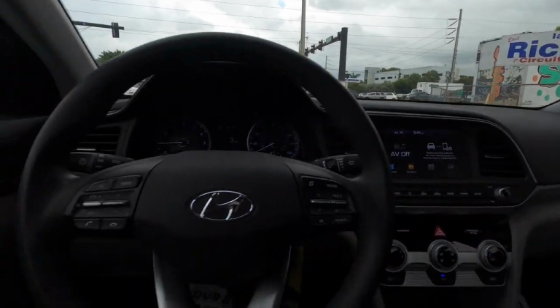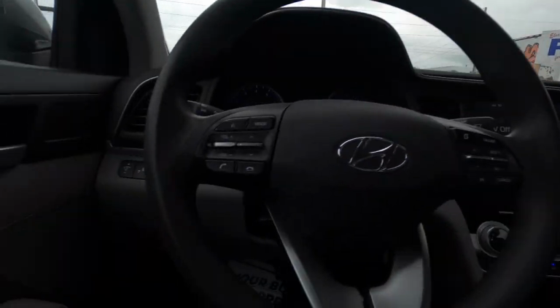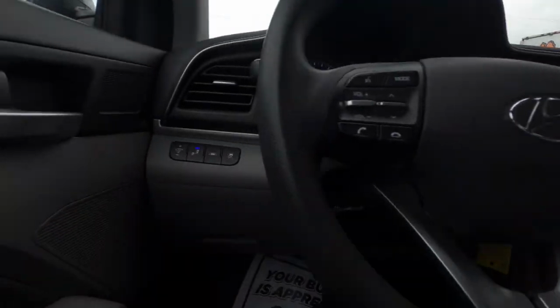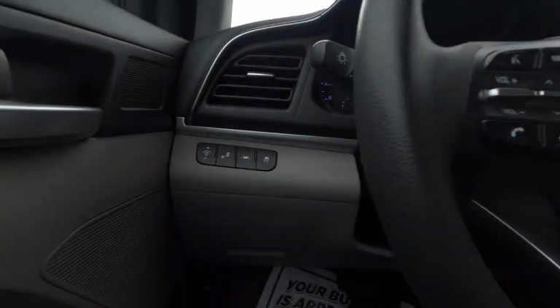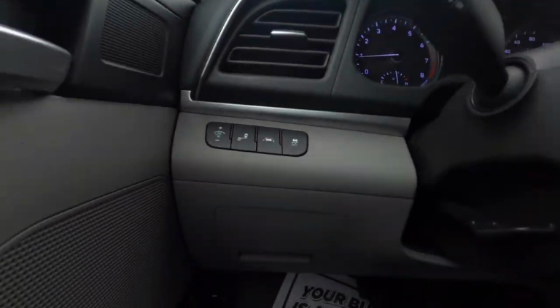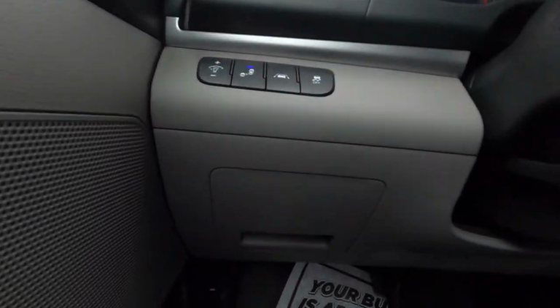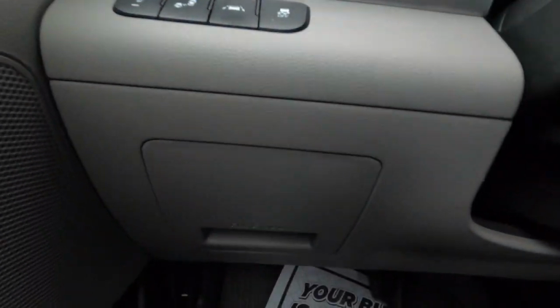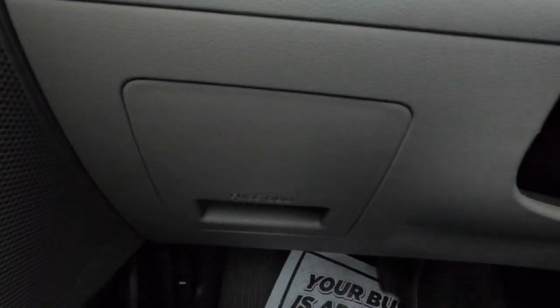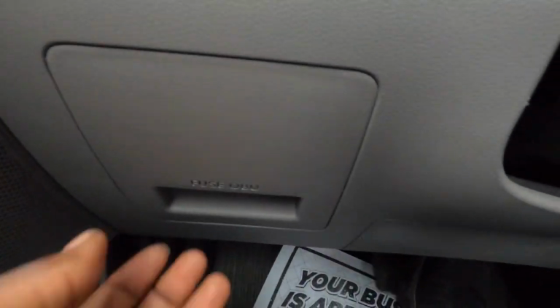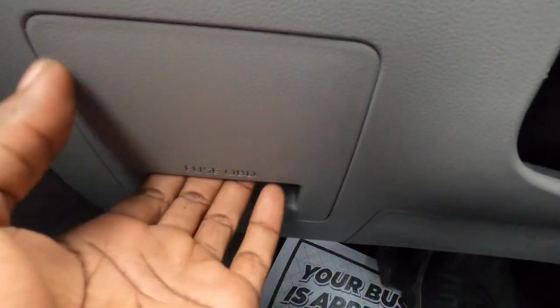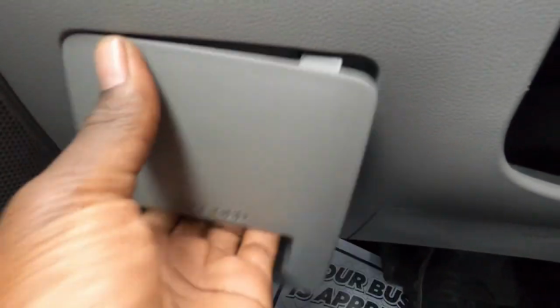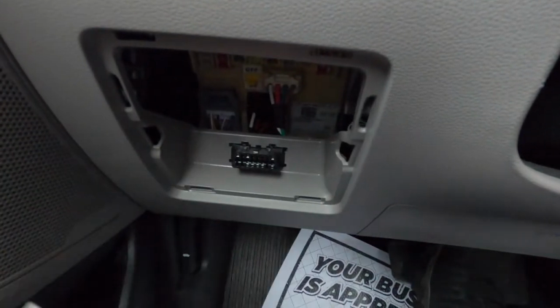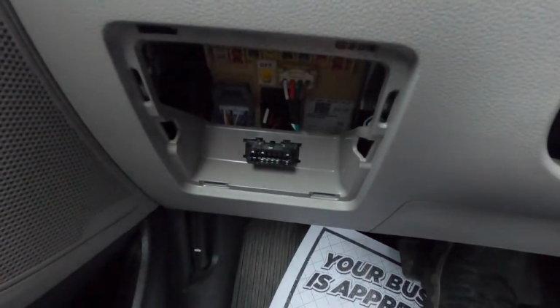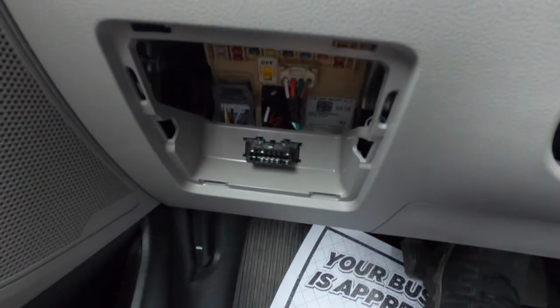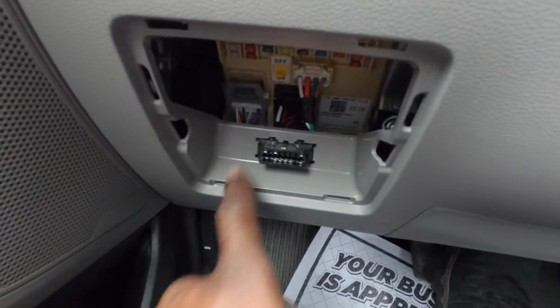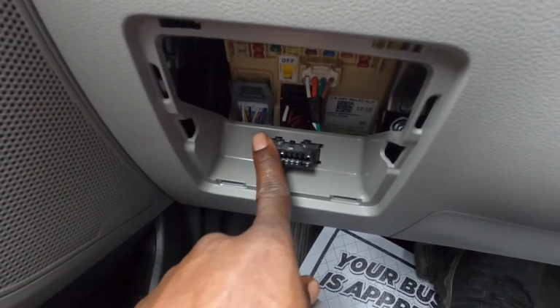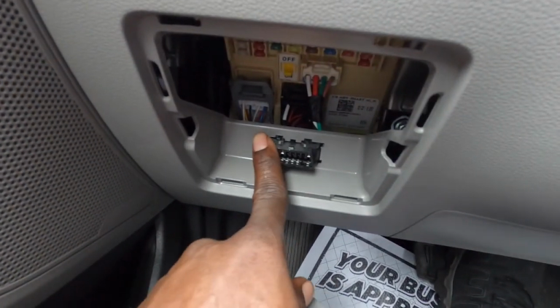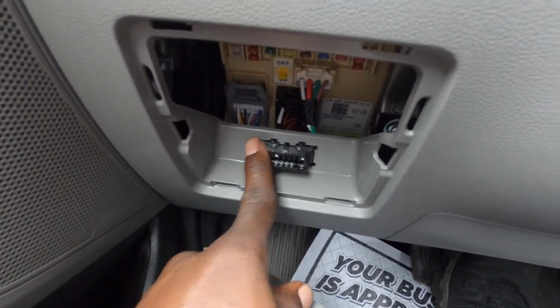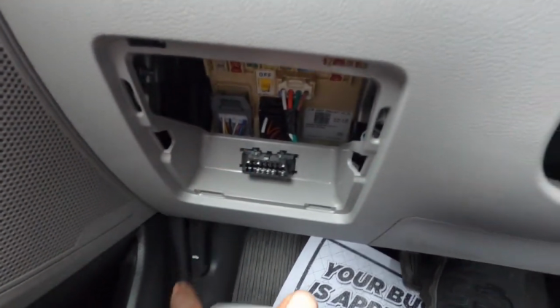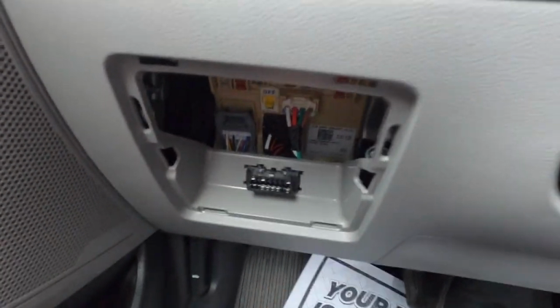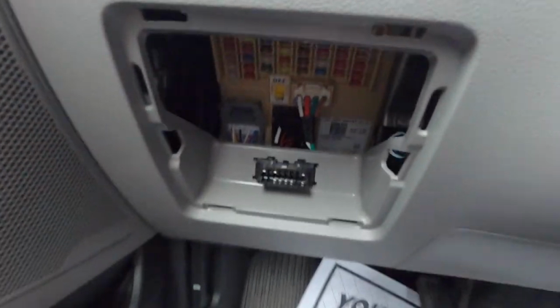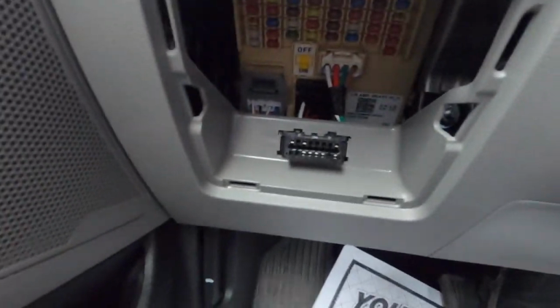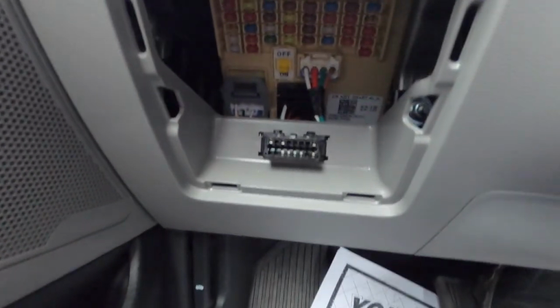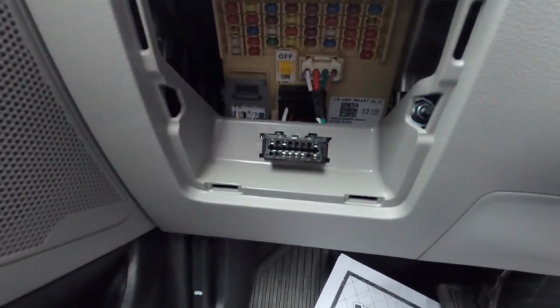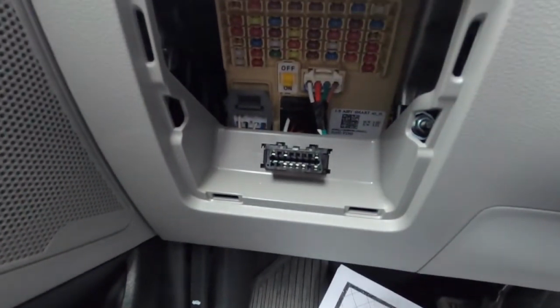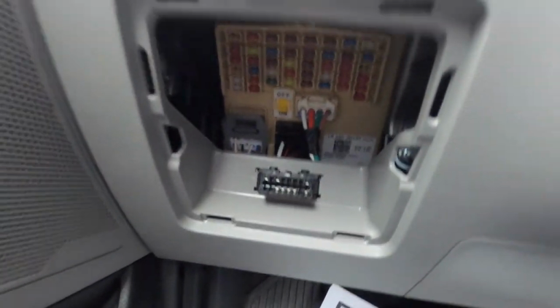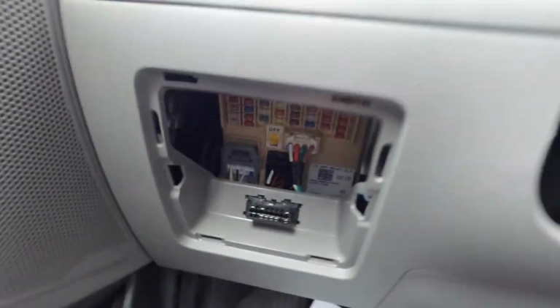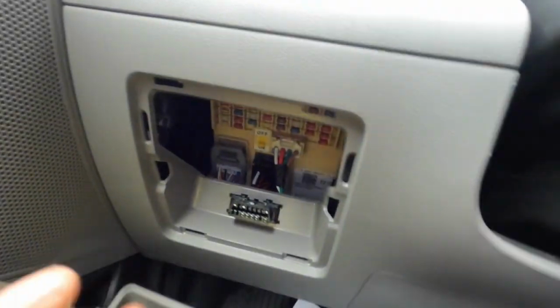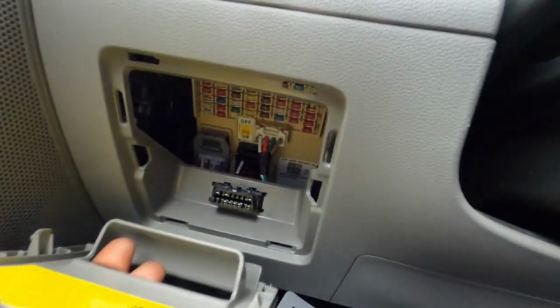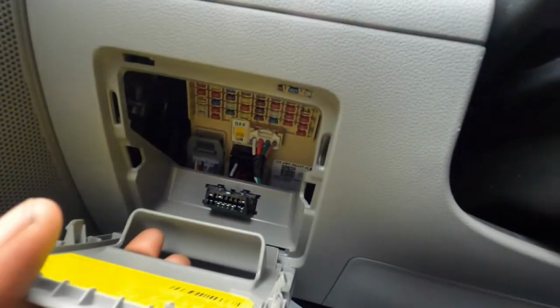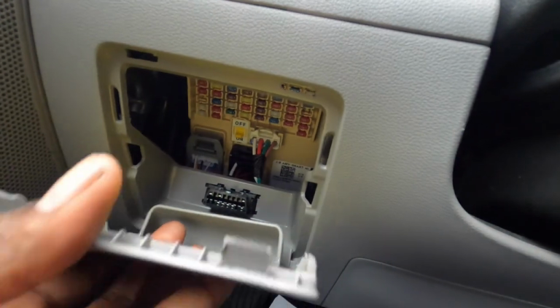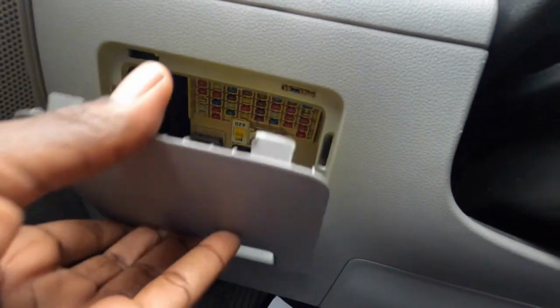Down here is your fuse box along with your OBD2 port, and there's another fuse box right here.